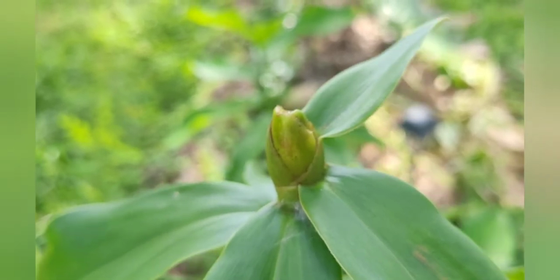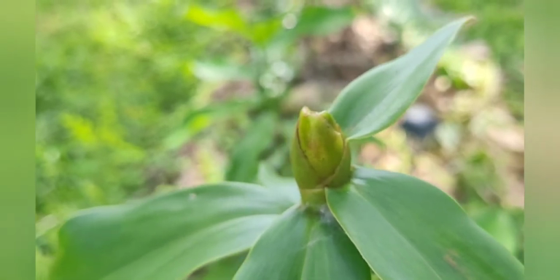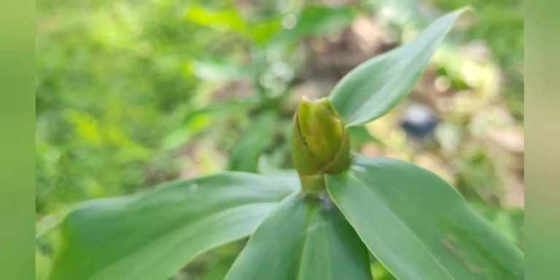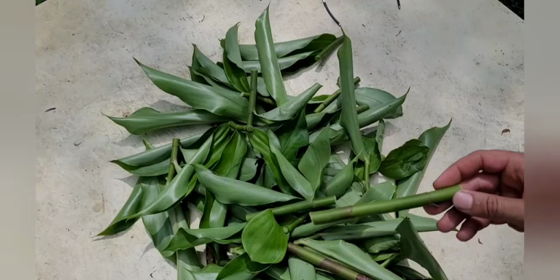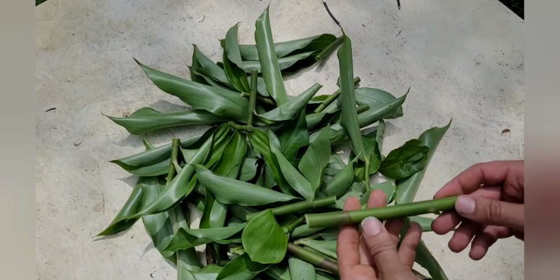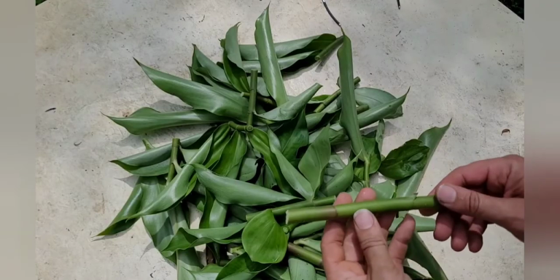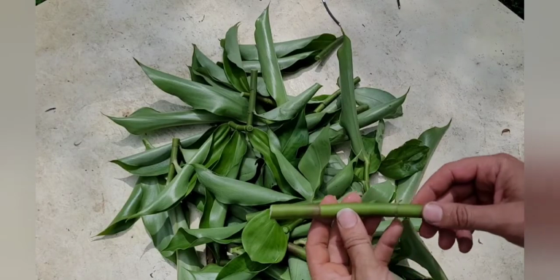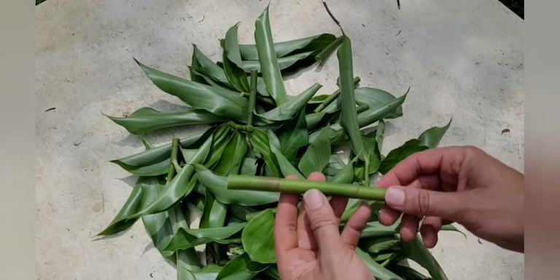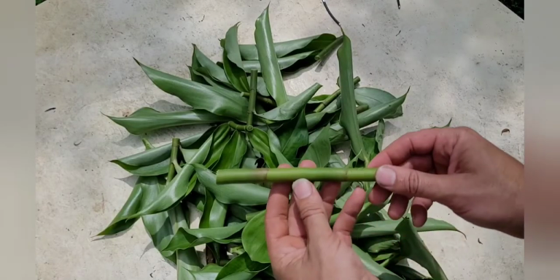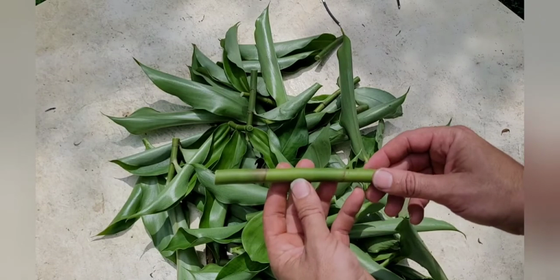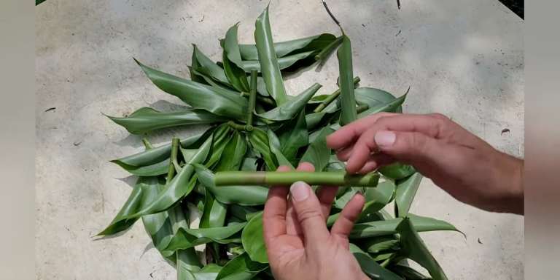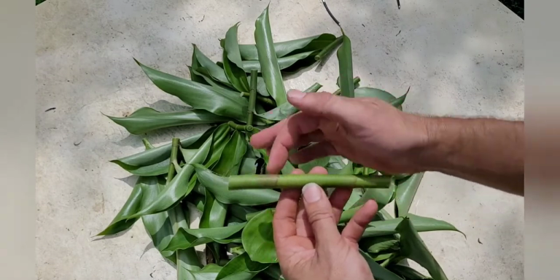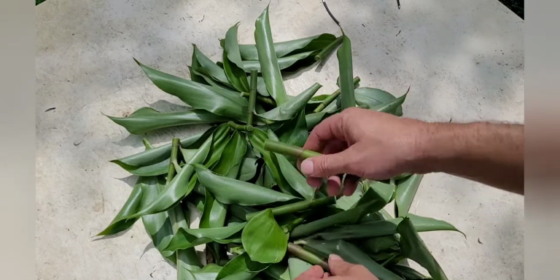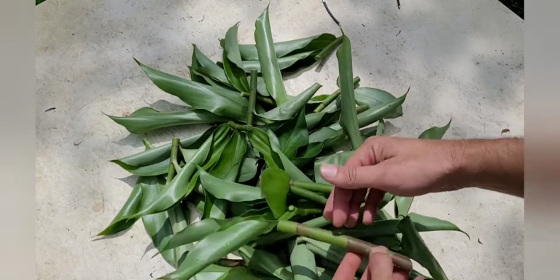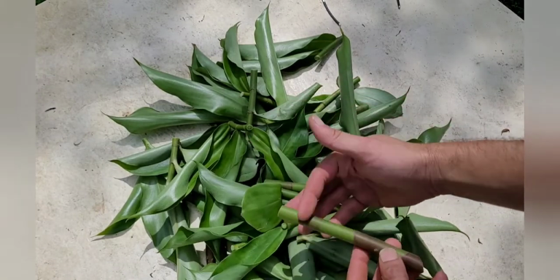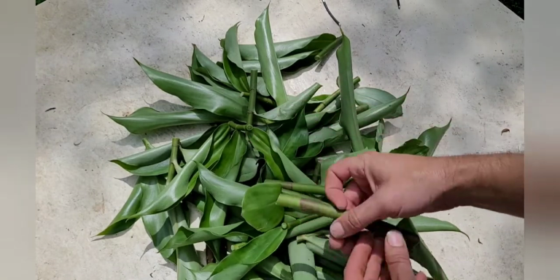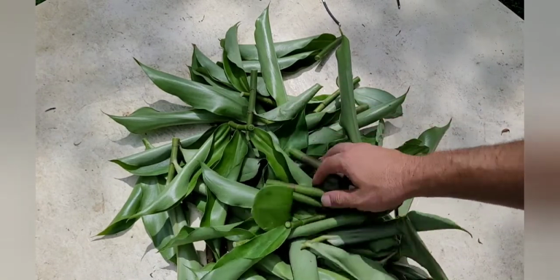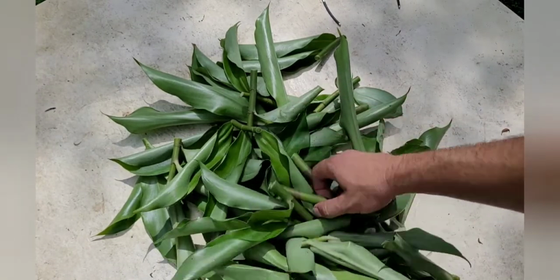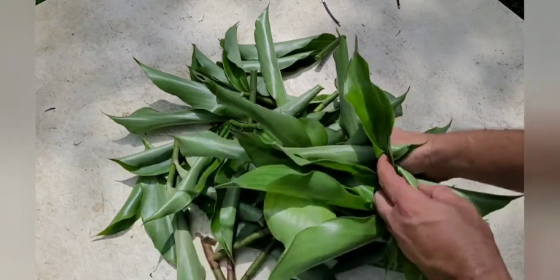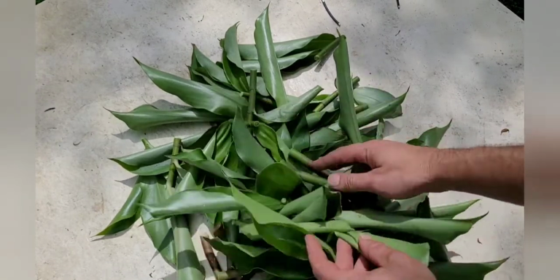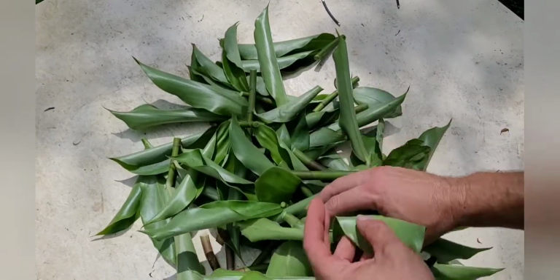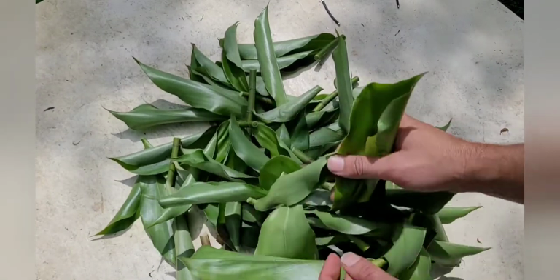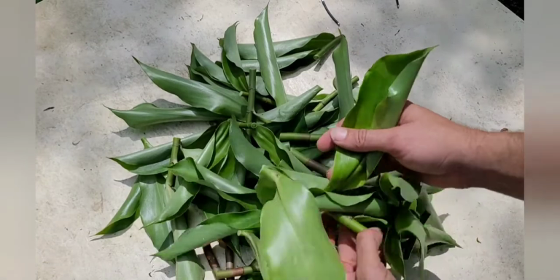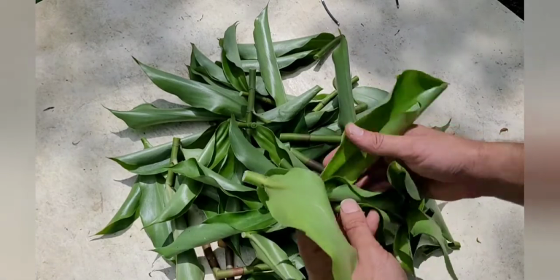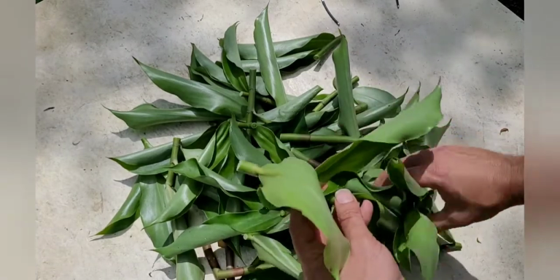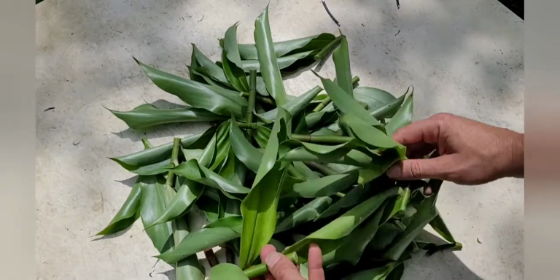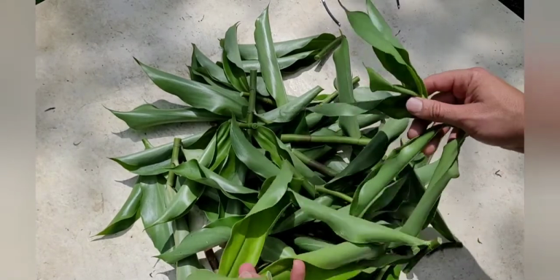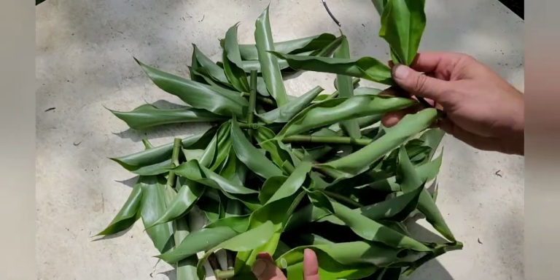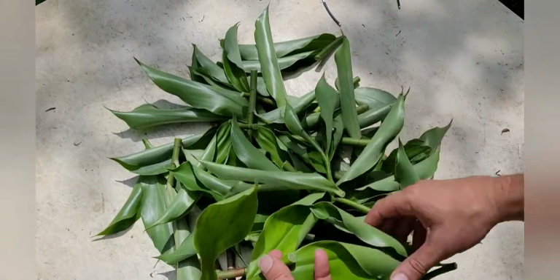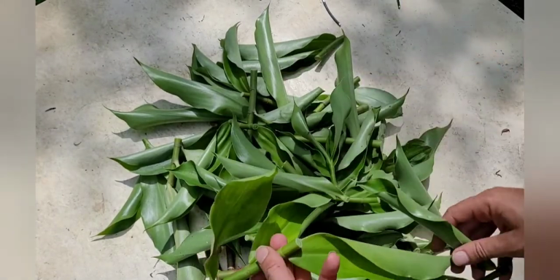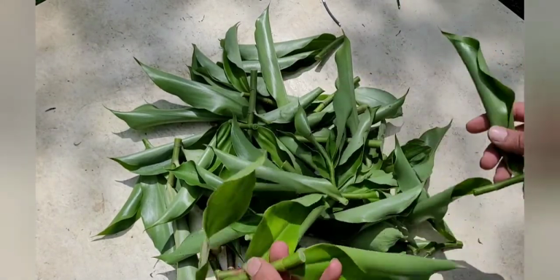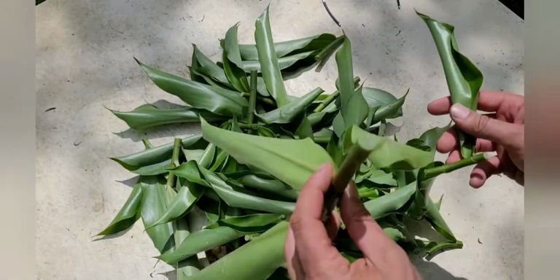Here's what I did — I just cut it up into sections: twos, threes, and there are some fours in here. I want to have the best success possible because I want to add it to my Florida food forest.